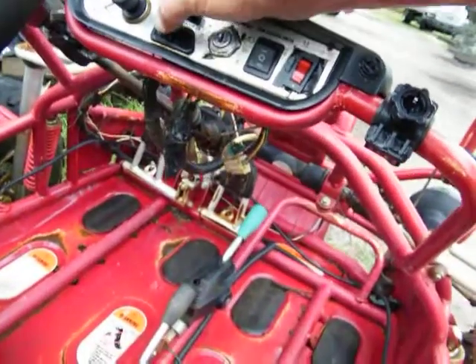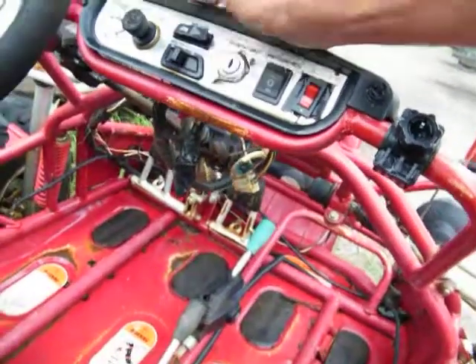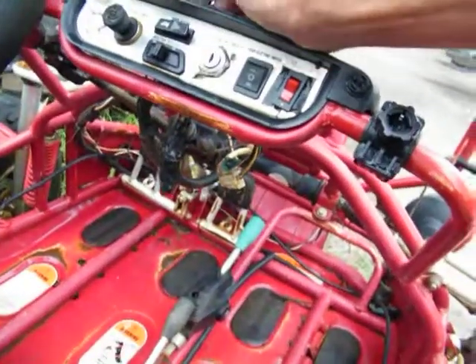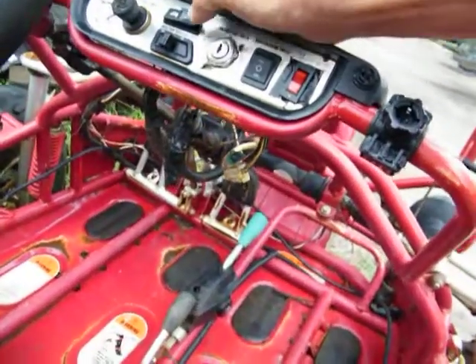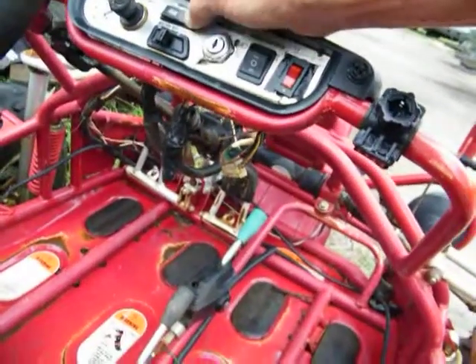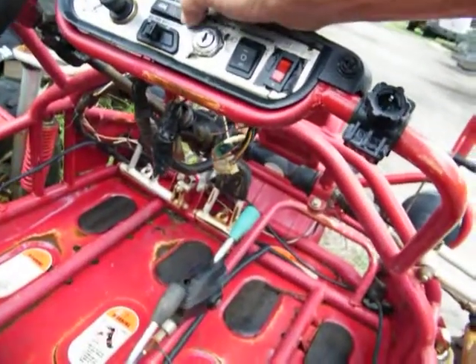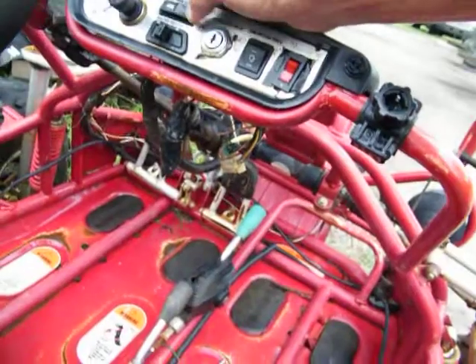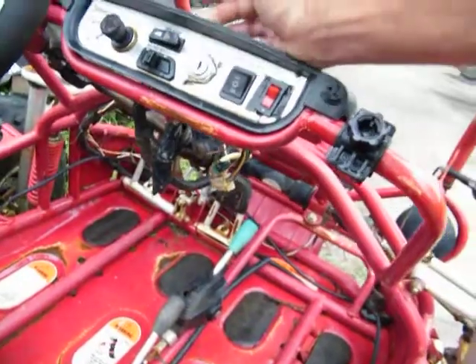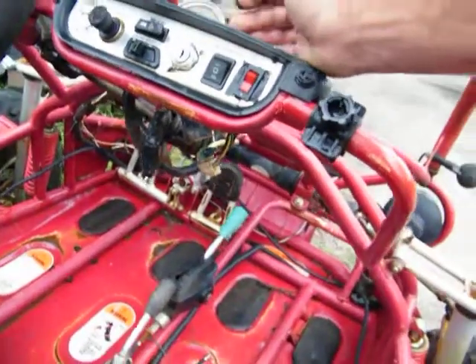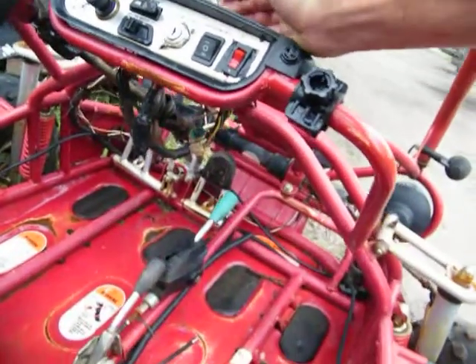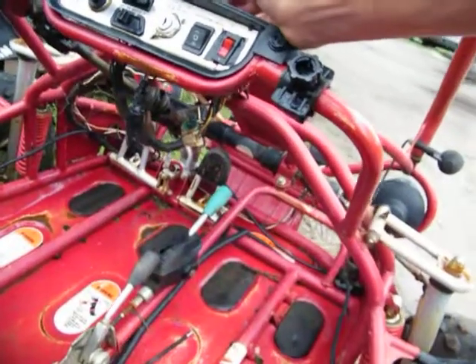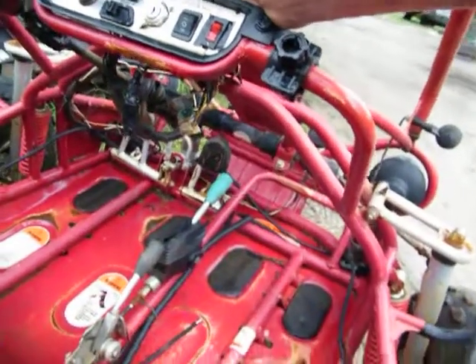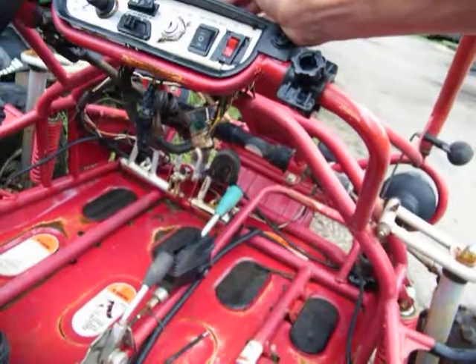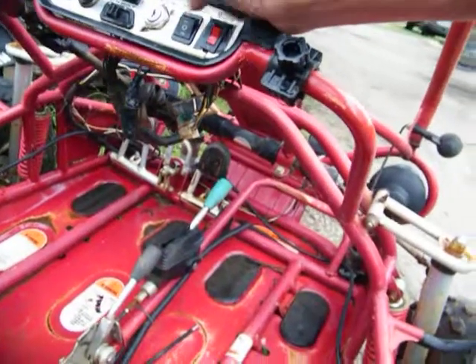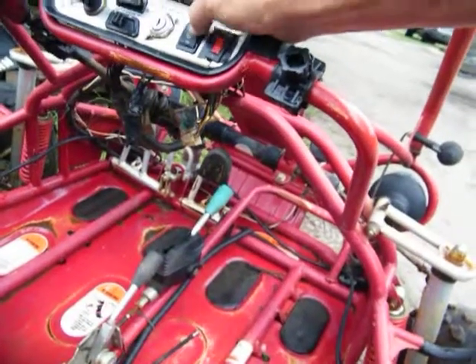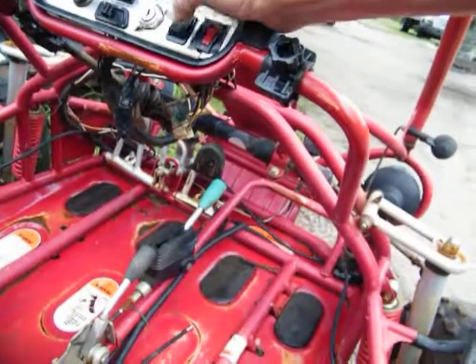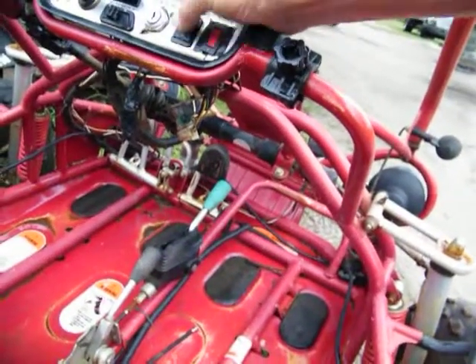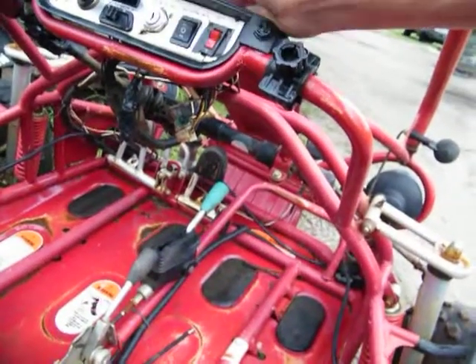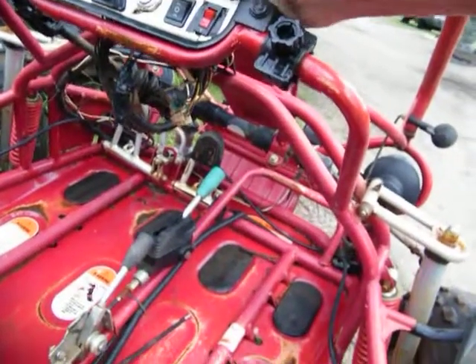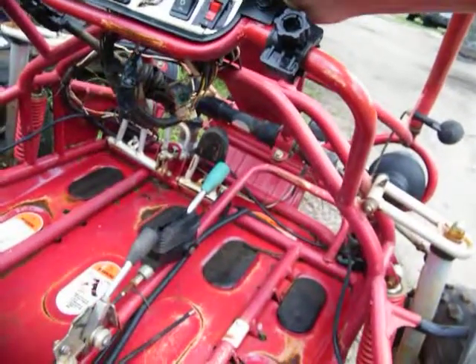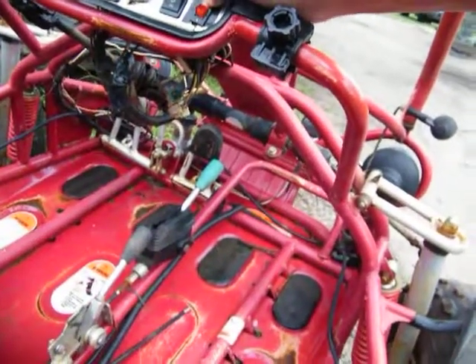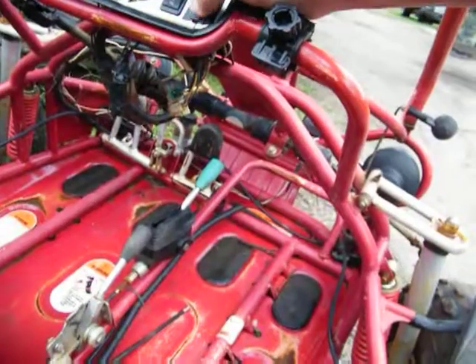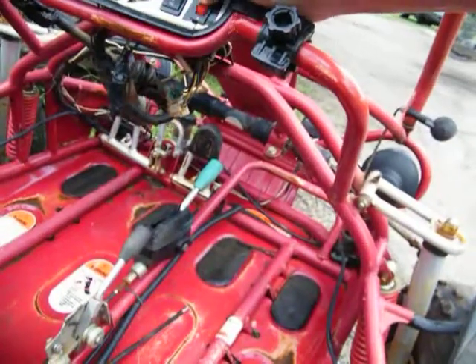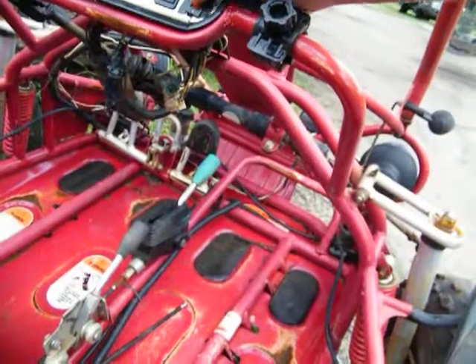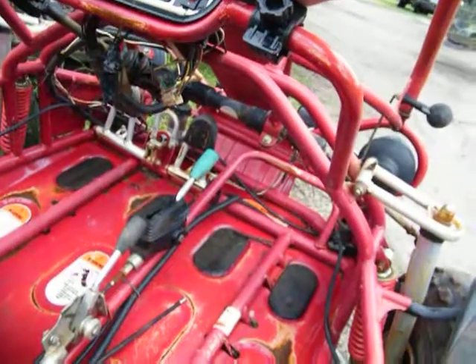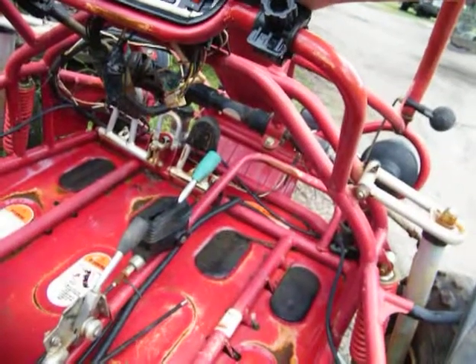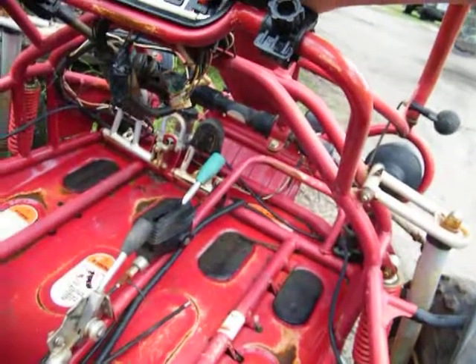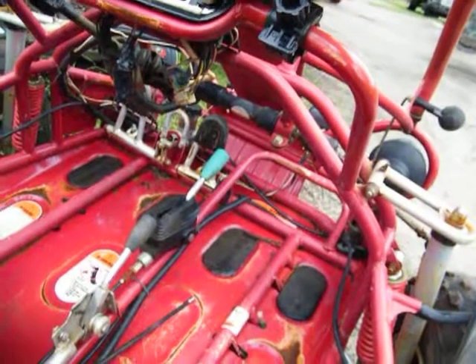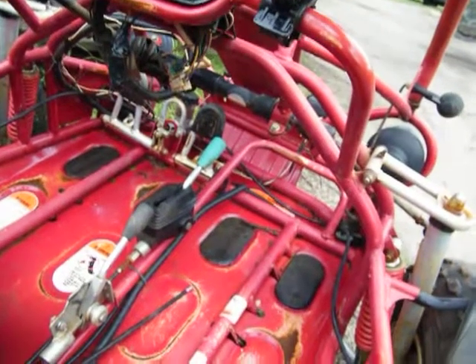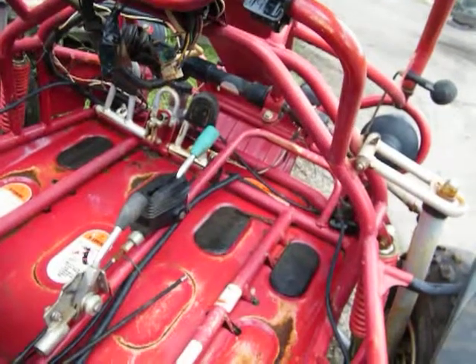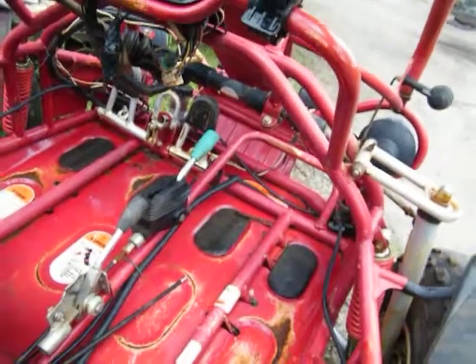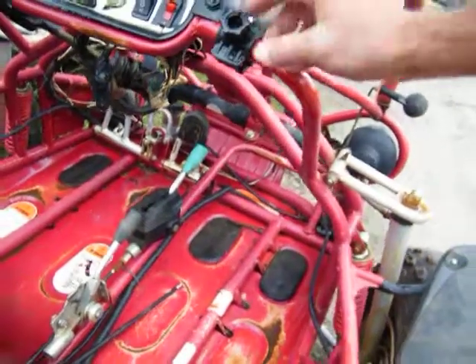There's the blinkers — left and right. Master switch. No clues what that is — probably stereo. I don't know. This one's gonna take a little time.